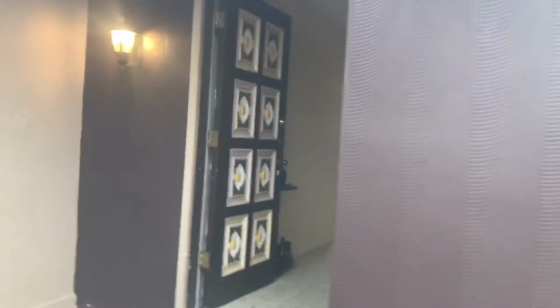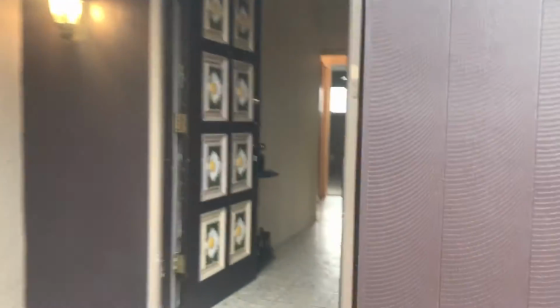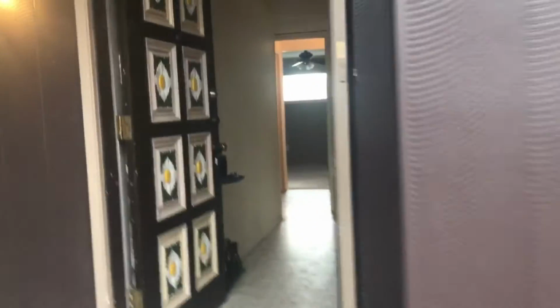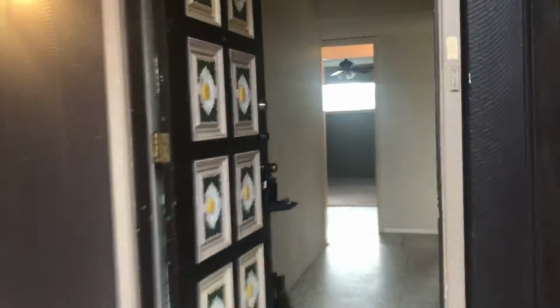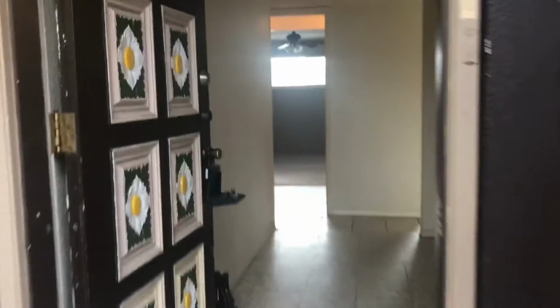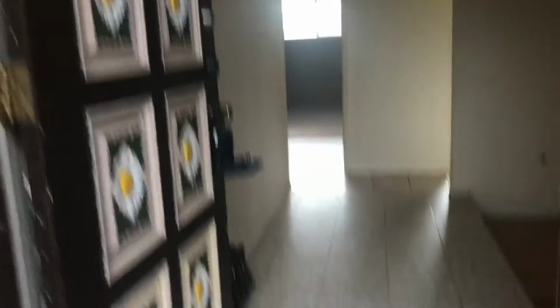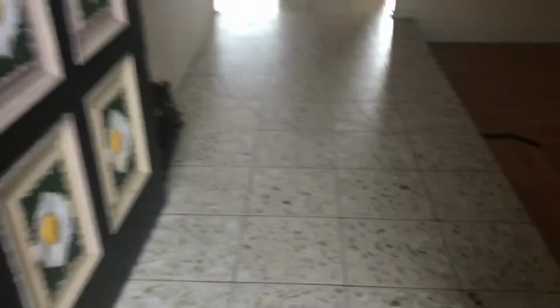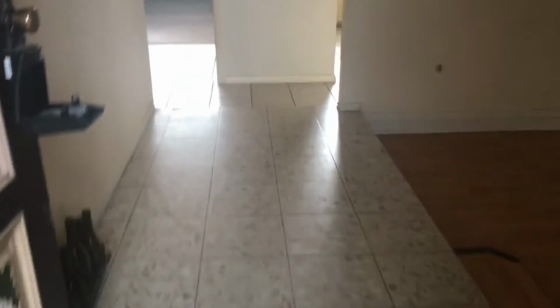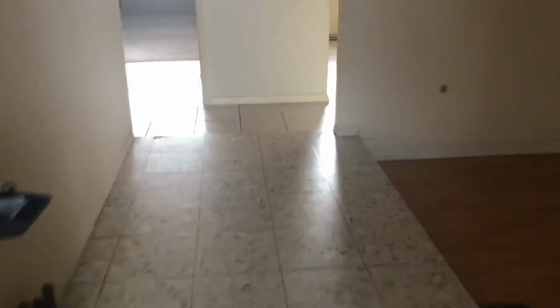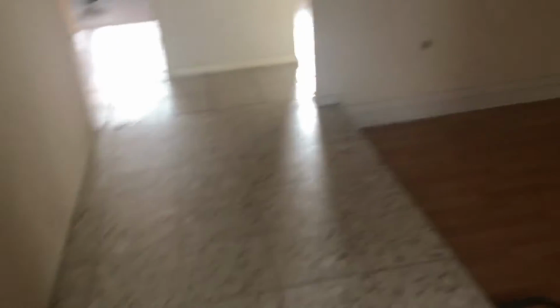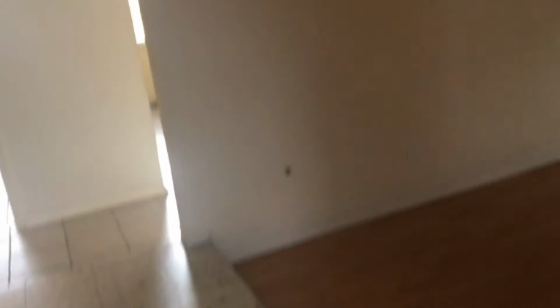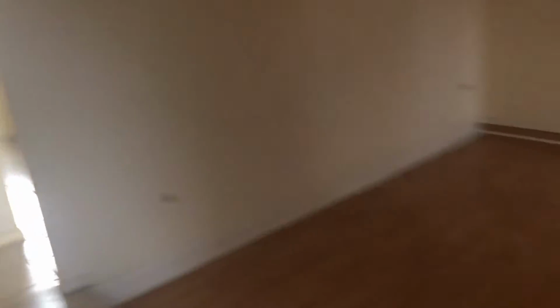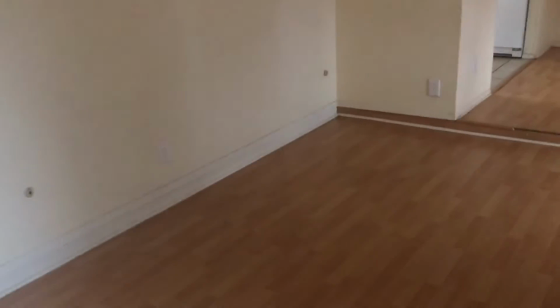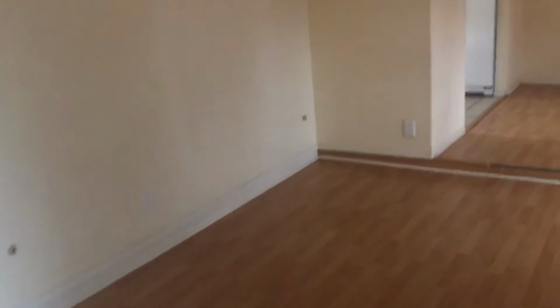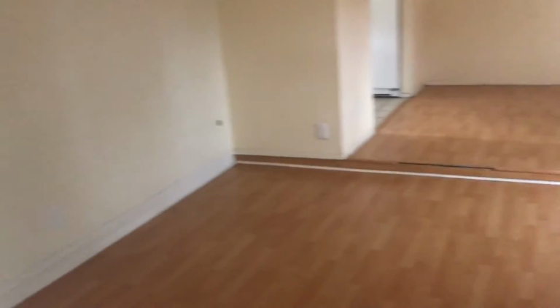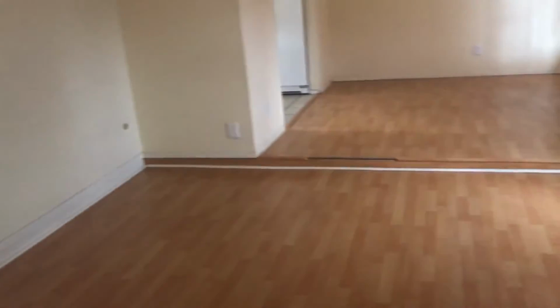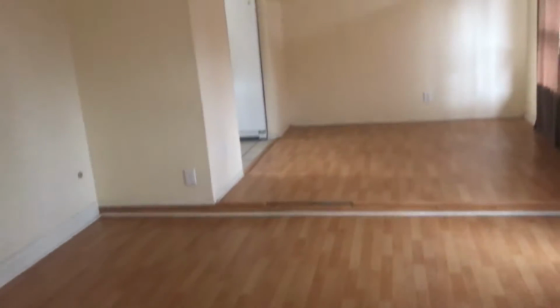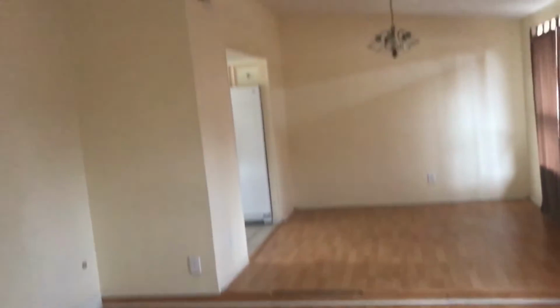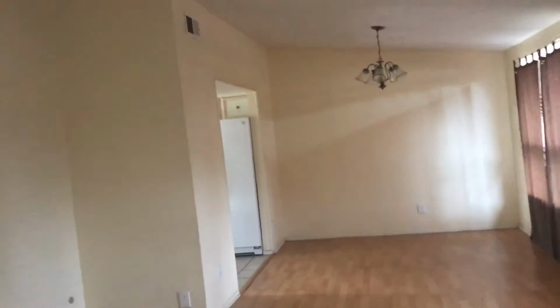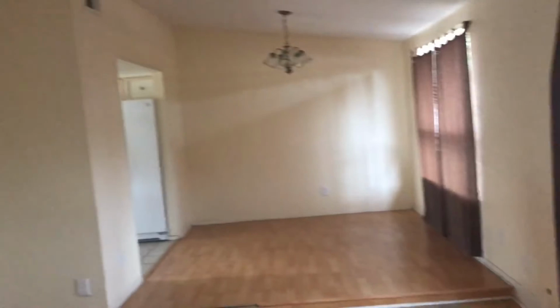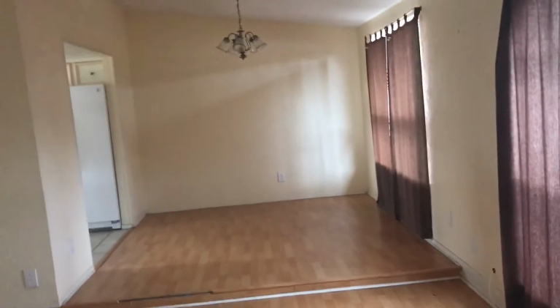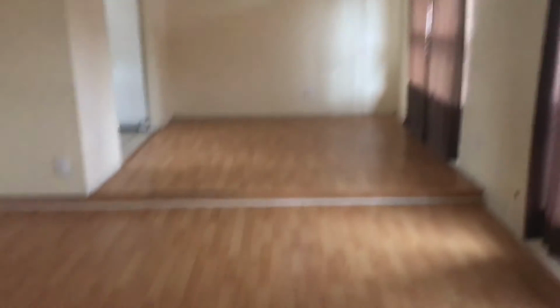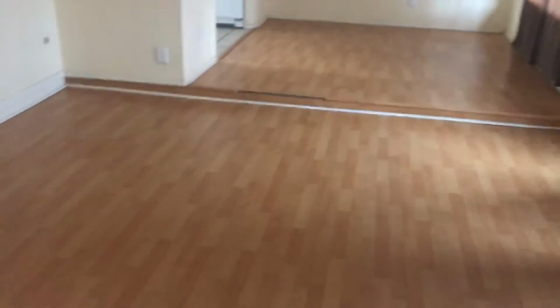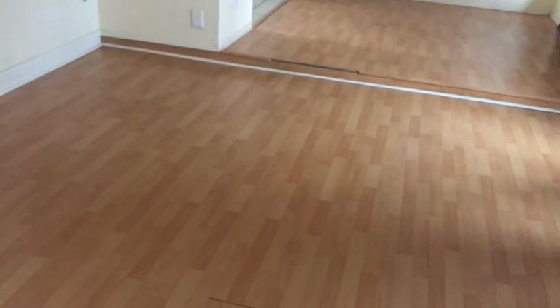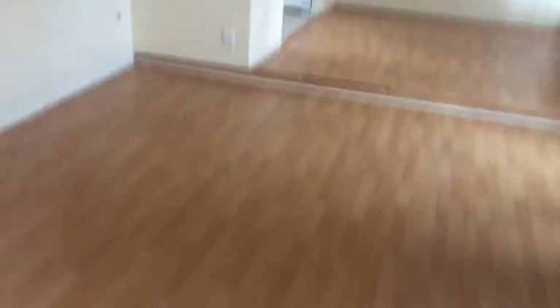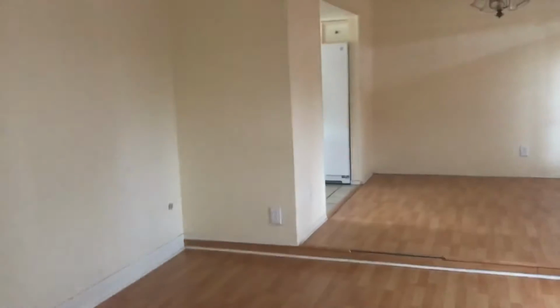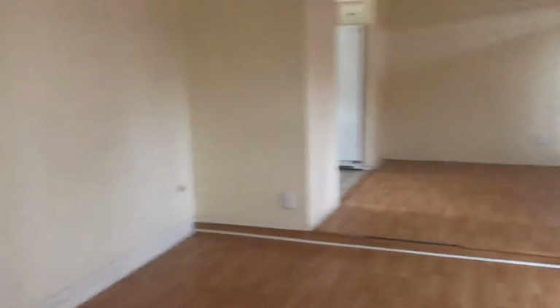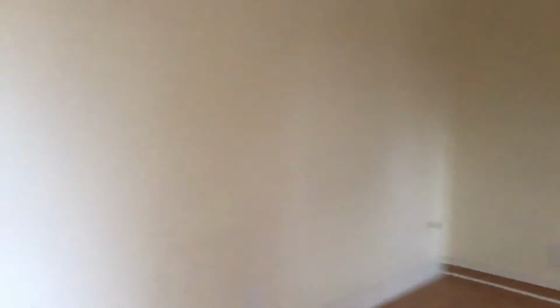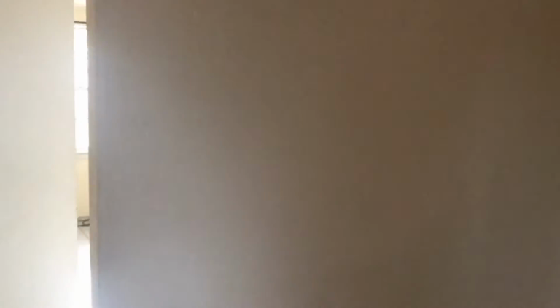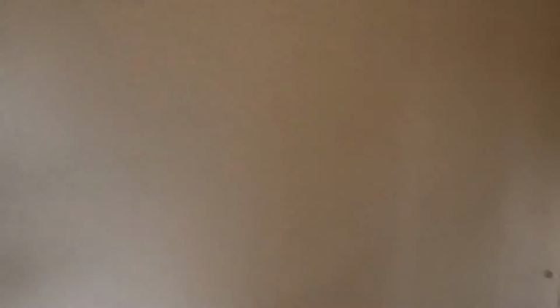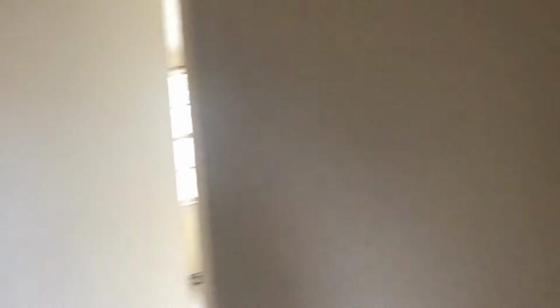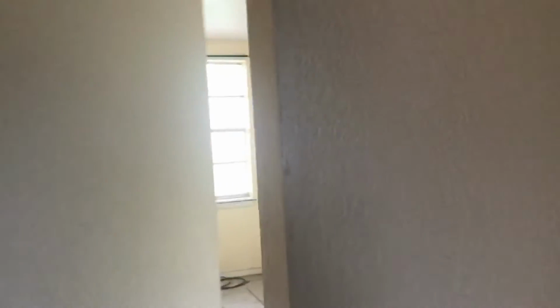Walking in right away, you smell the cigarette. You've got living room, dining room here. They were going to replace this flooring, so maybe you can get a concession for that if you decide you want to make an offer.